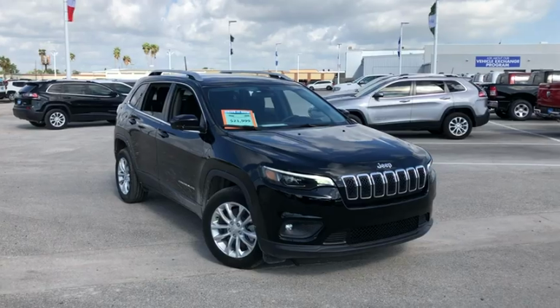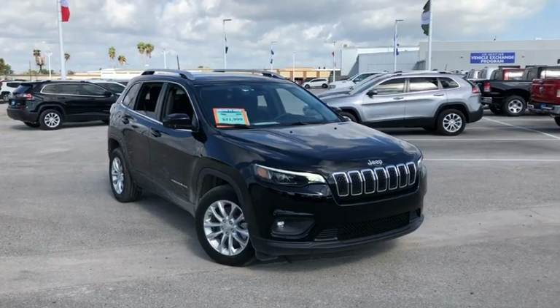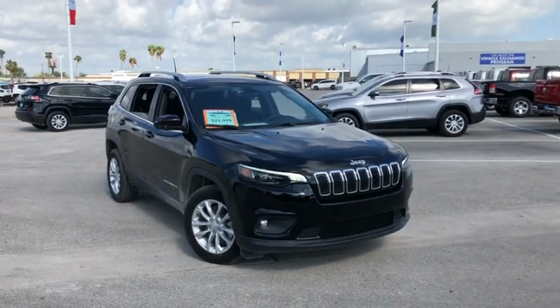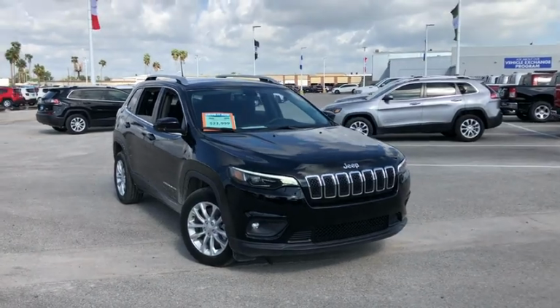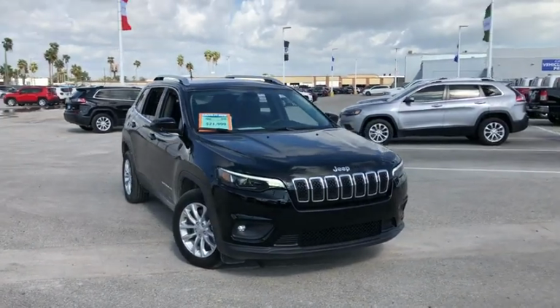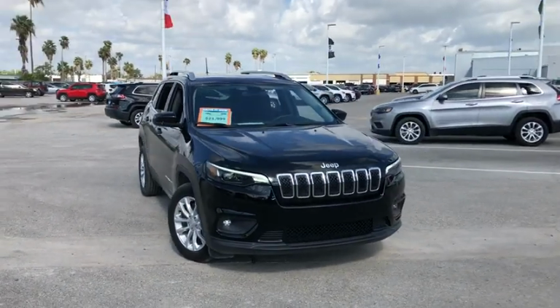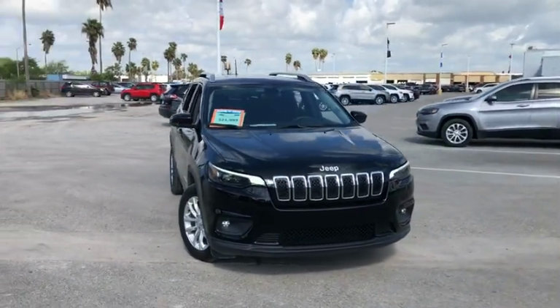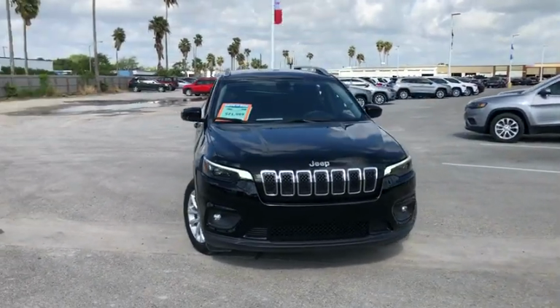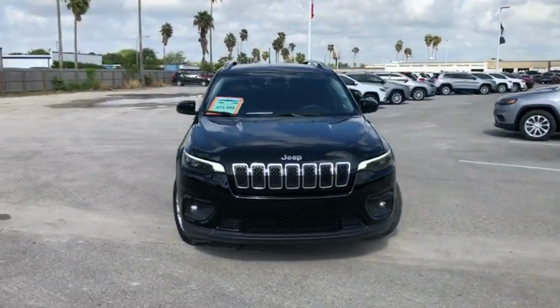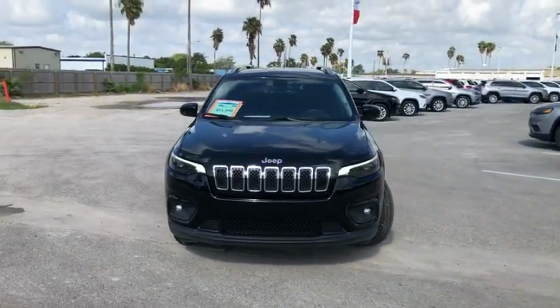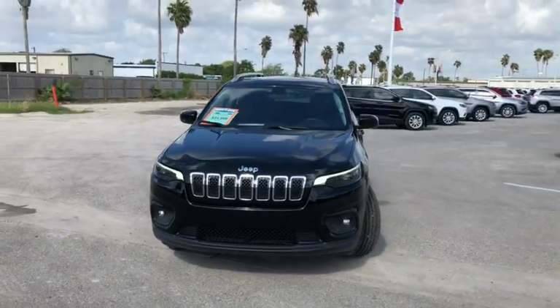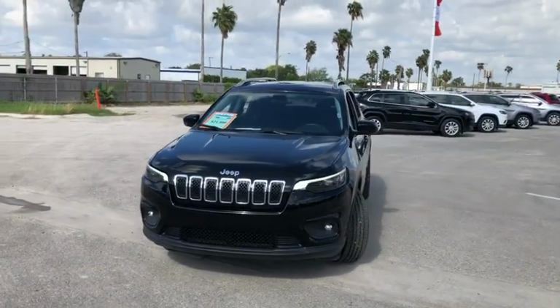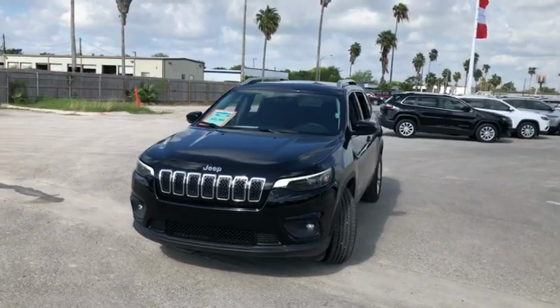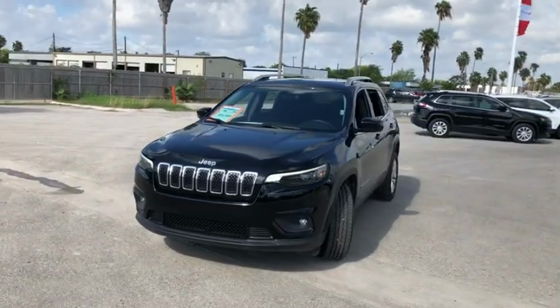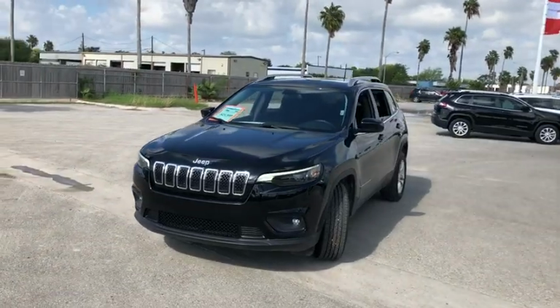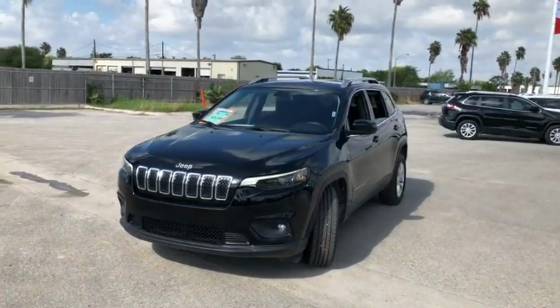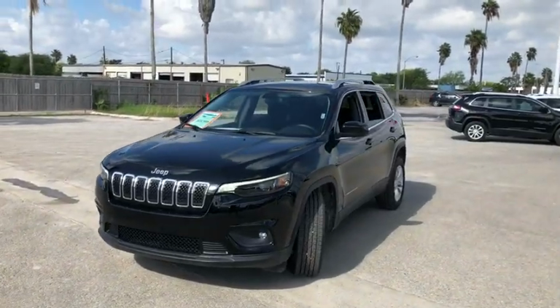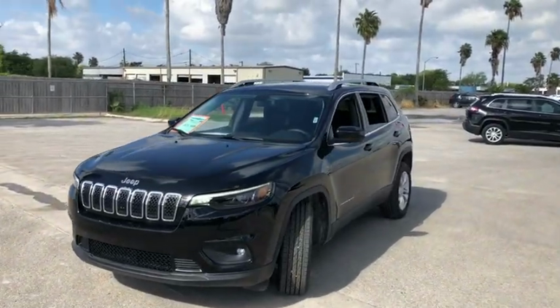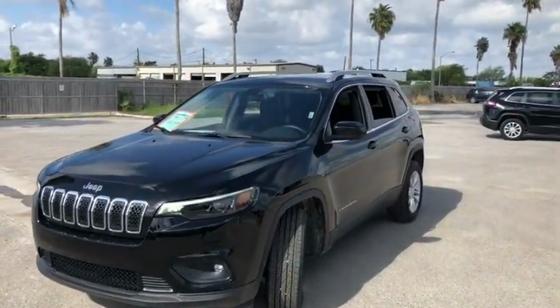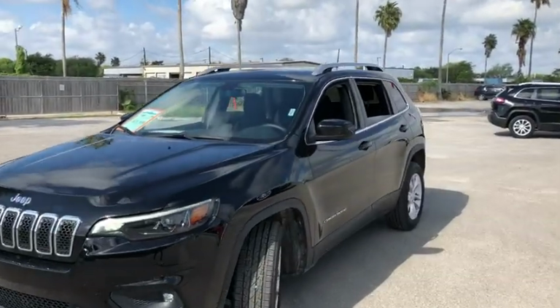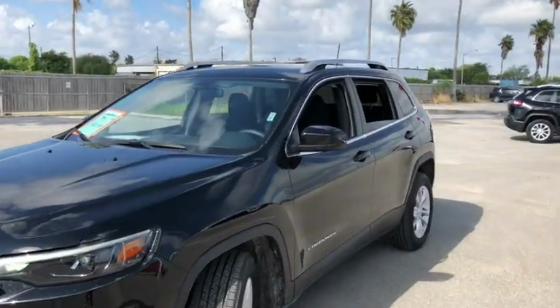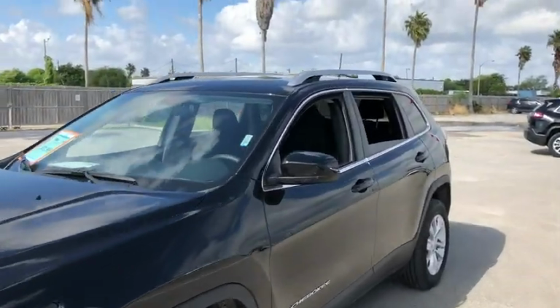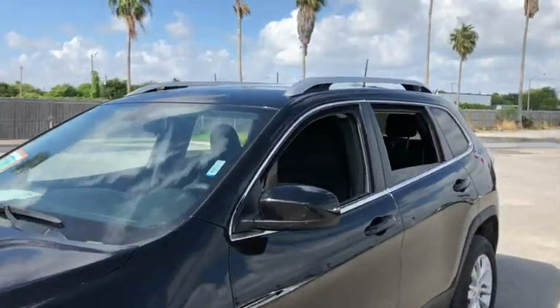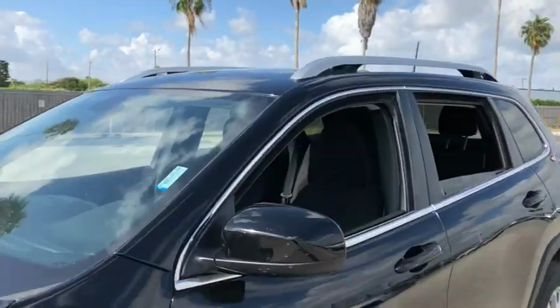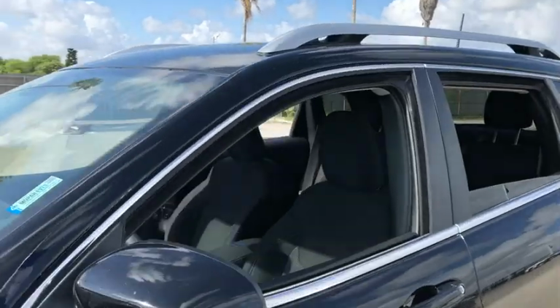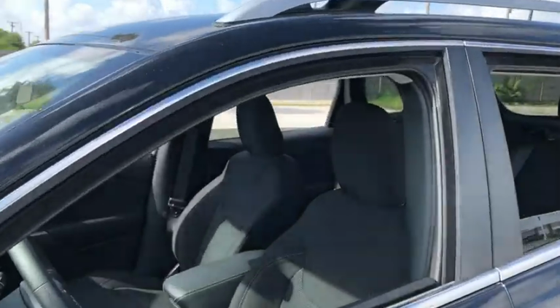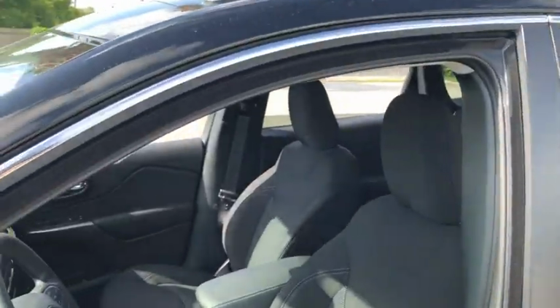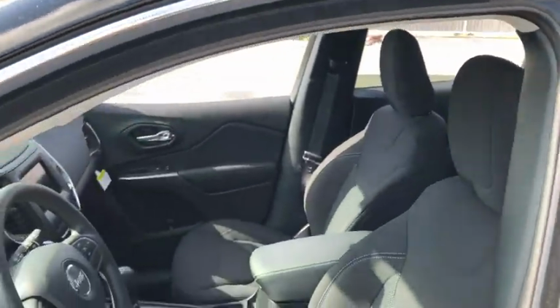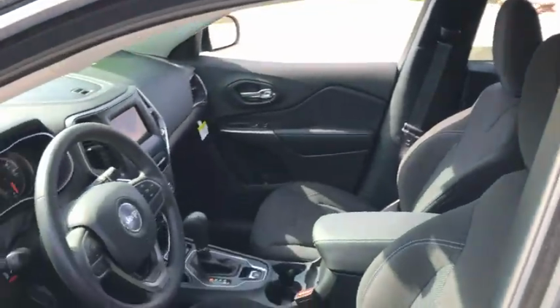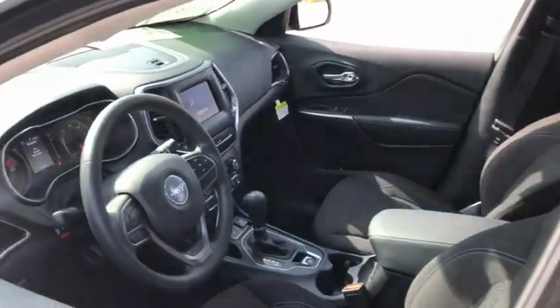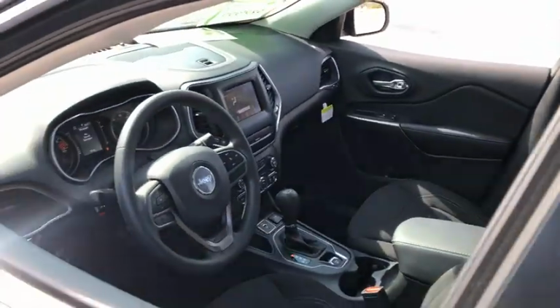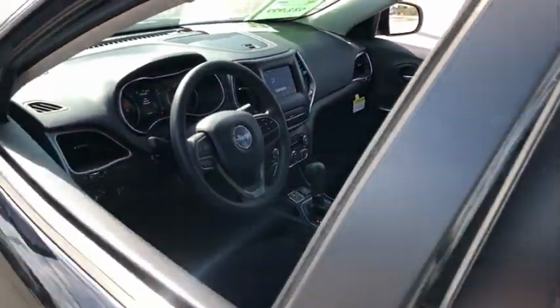Come test drive the 2019 Jeep Cherokee. The Jeep Cherokee offers superior off-road capability. This makes the Cherokee a fine choice for families who venture off-road or vacation in the mountains or other remote areas.